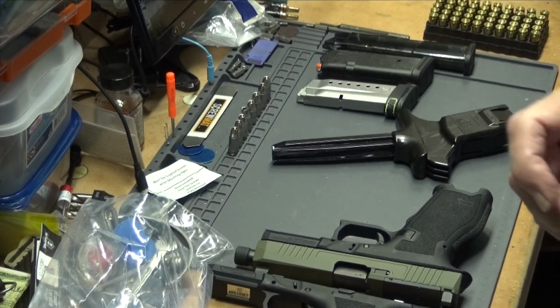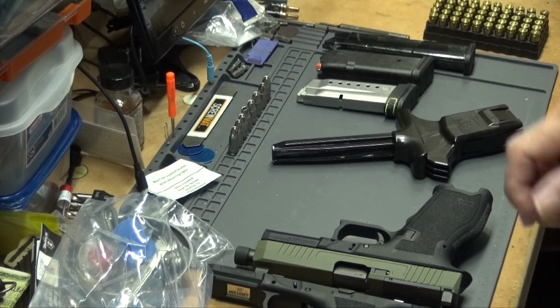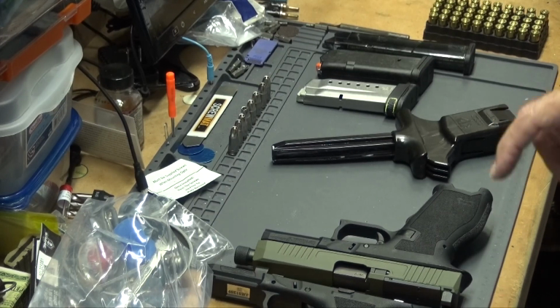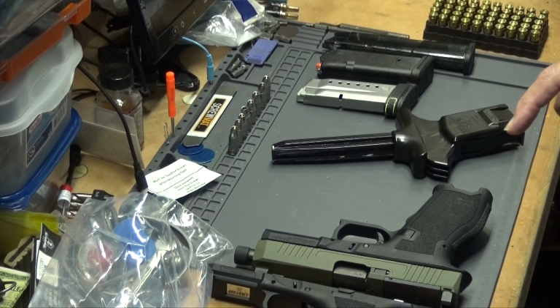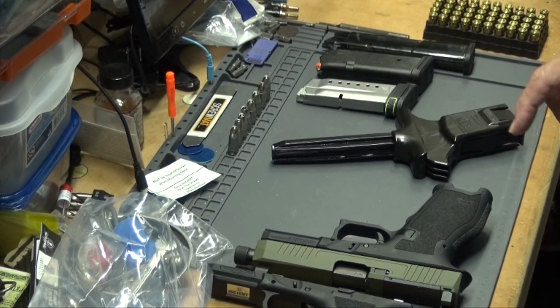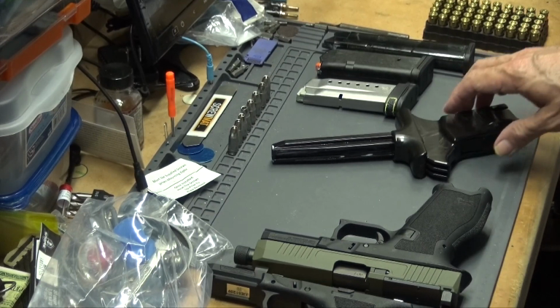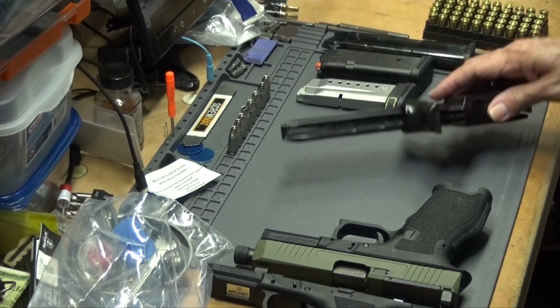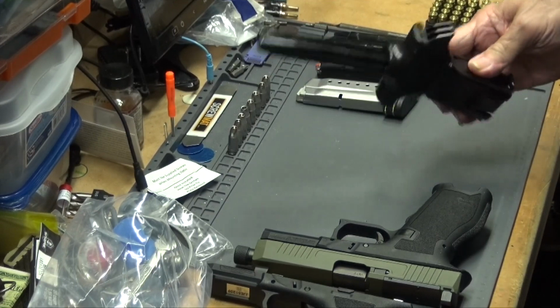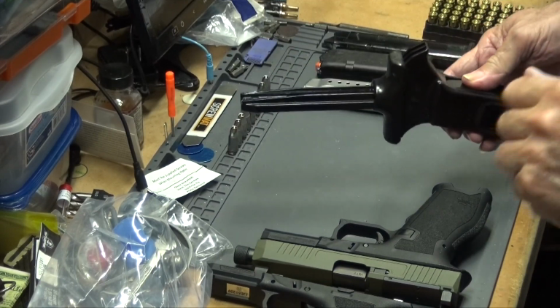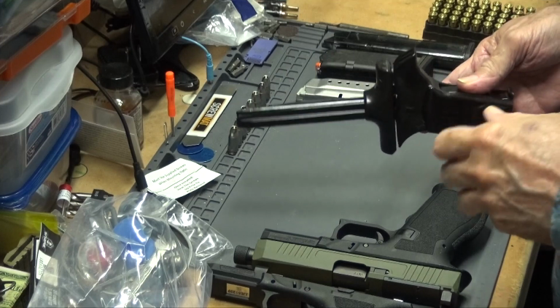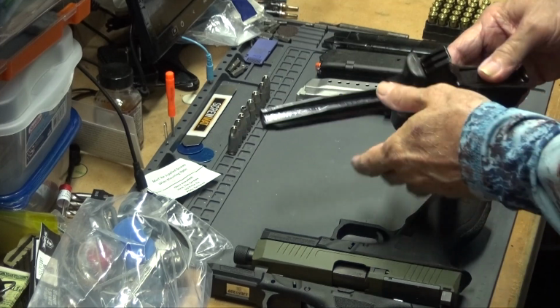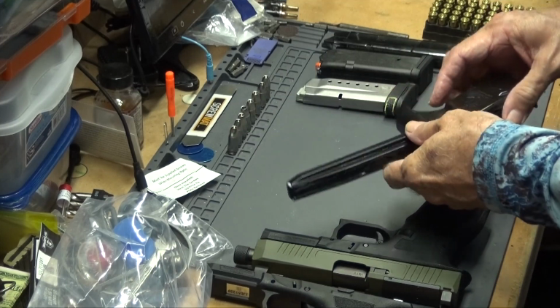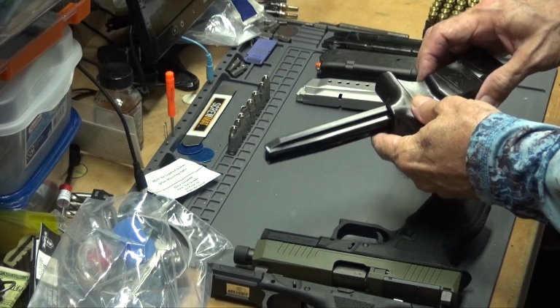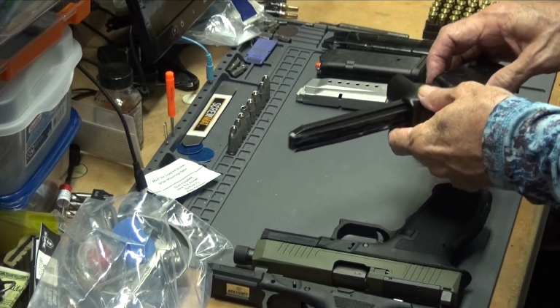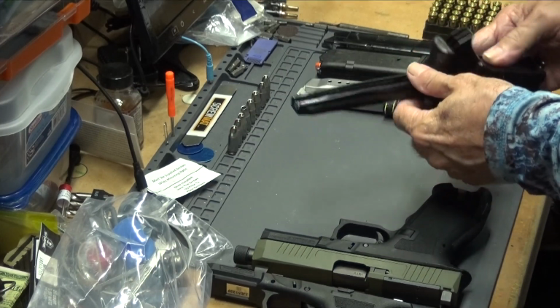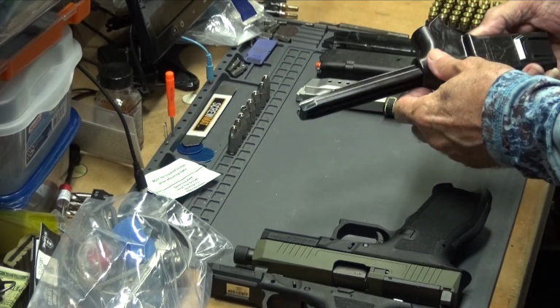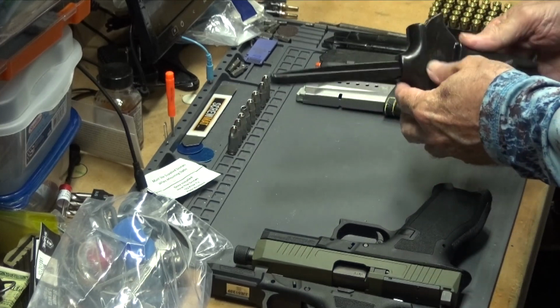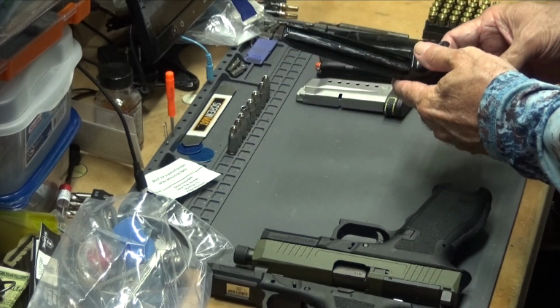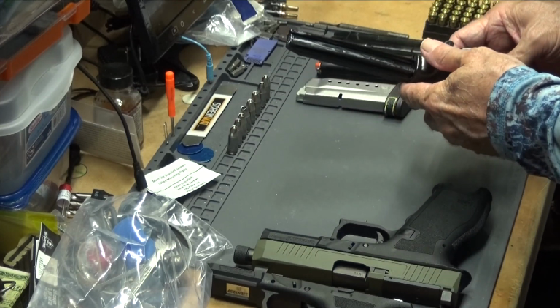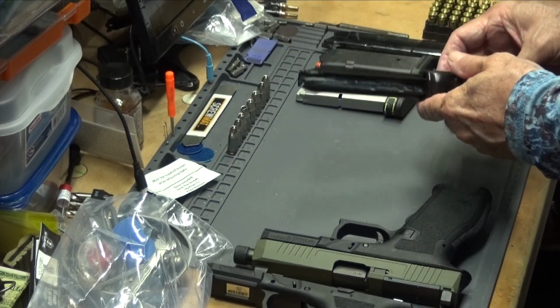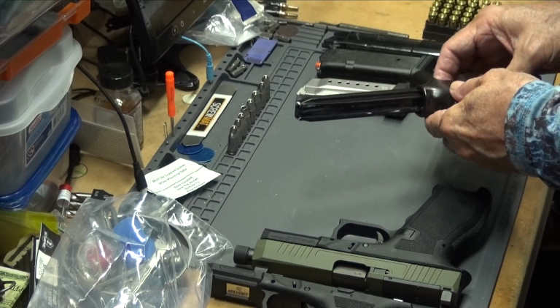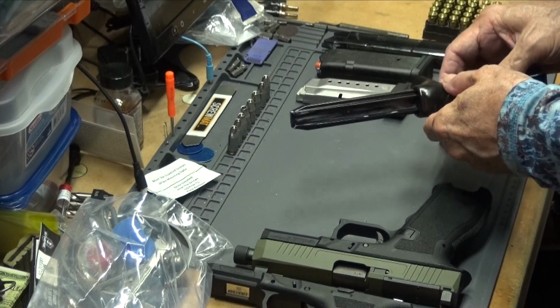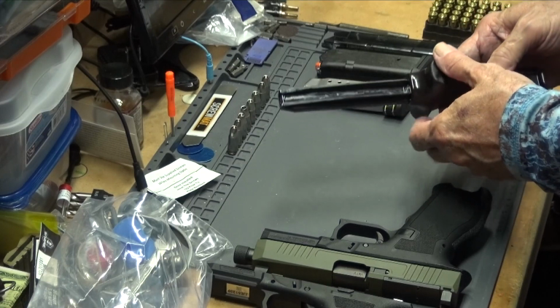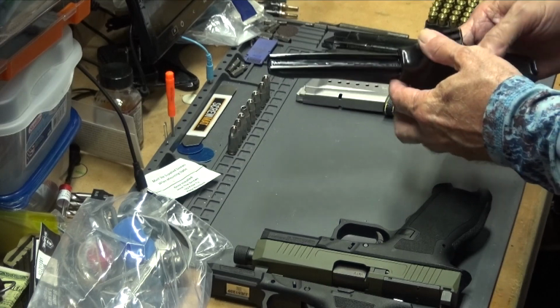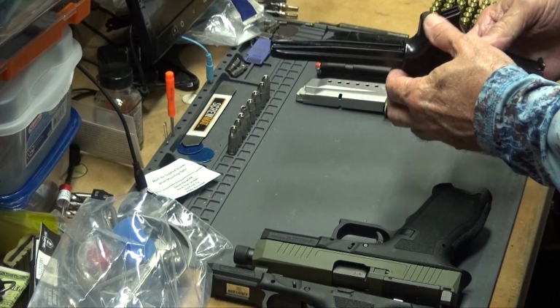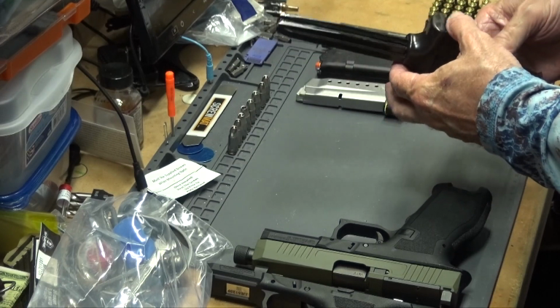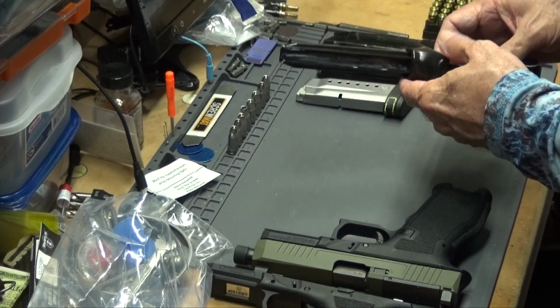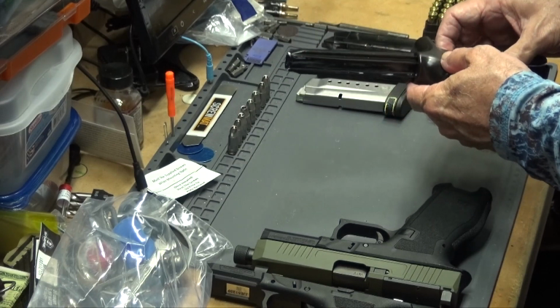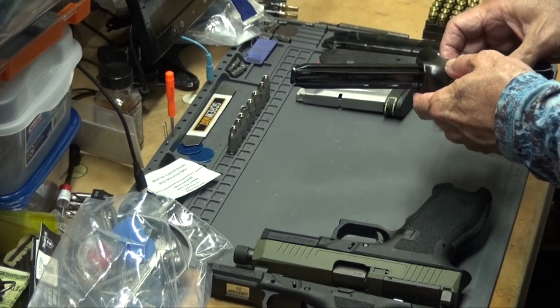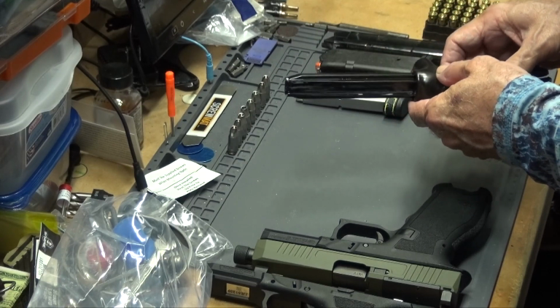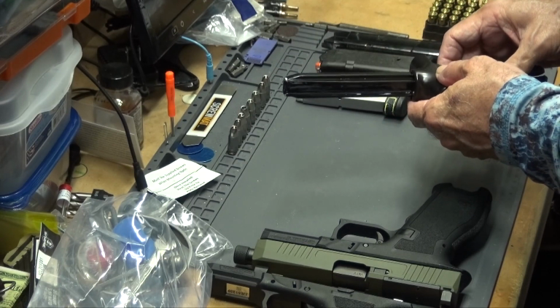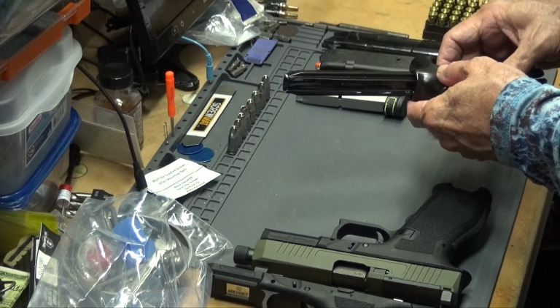The next thing we're going to do is this puppy. This is the ETS Speed Loader, which I have done a review on in the past, and I didn't have good success with it.